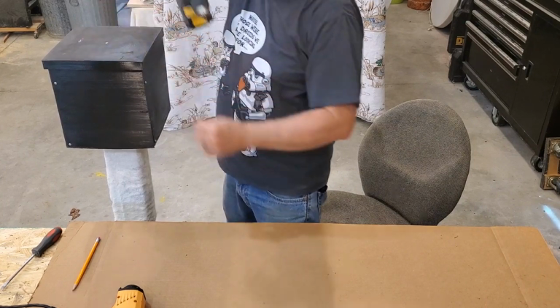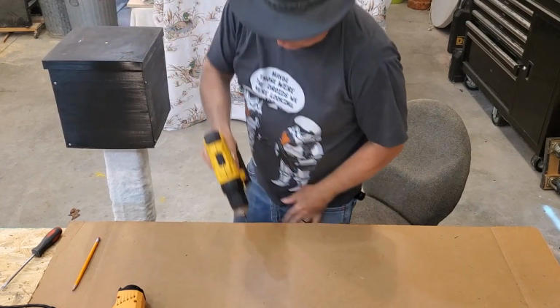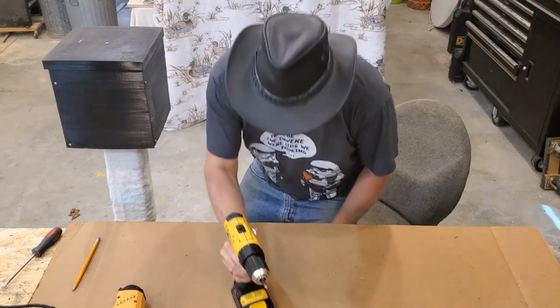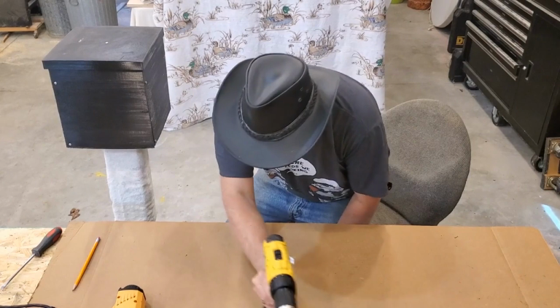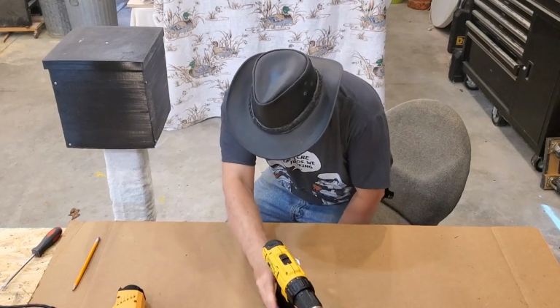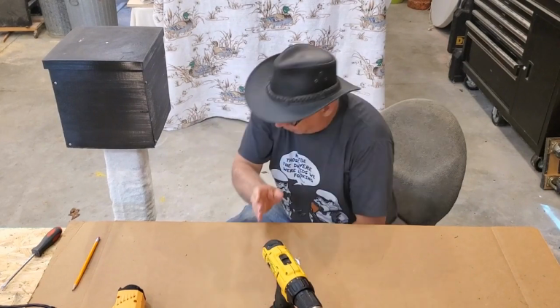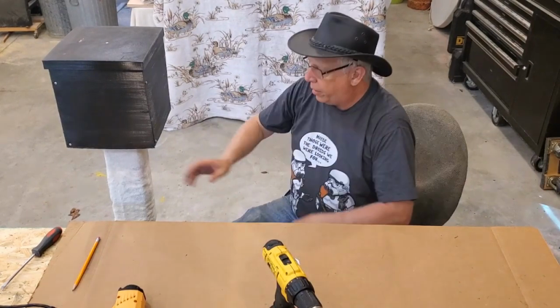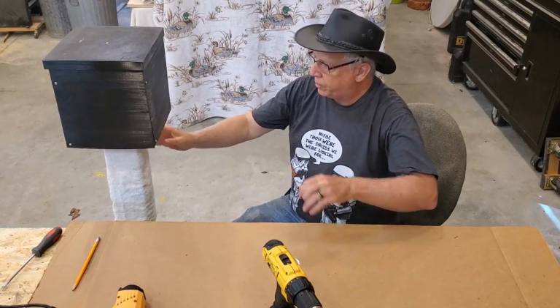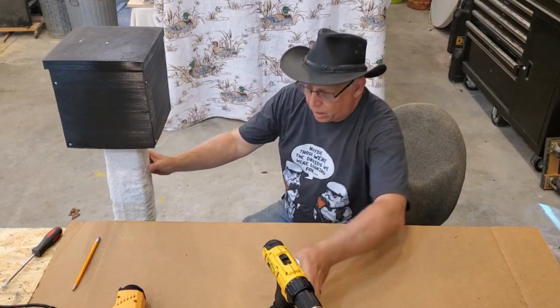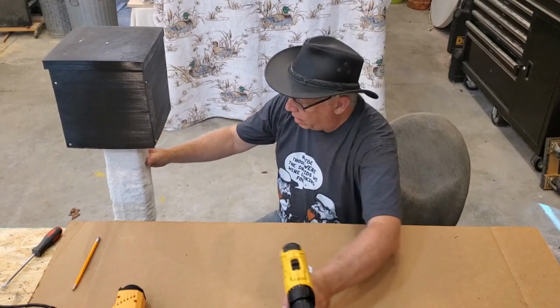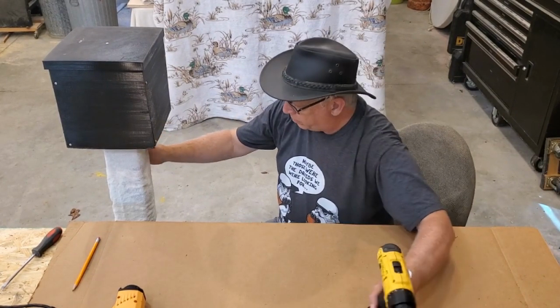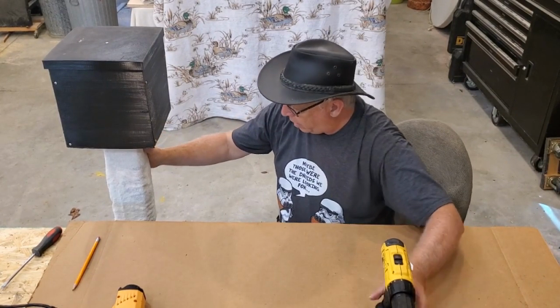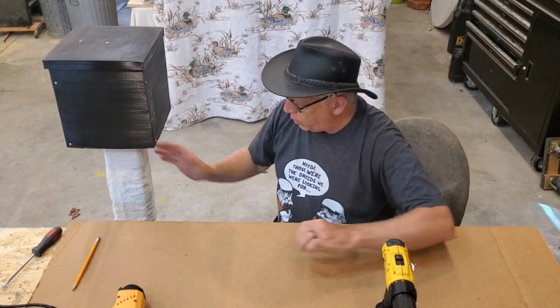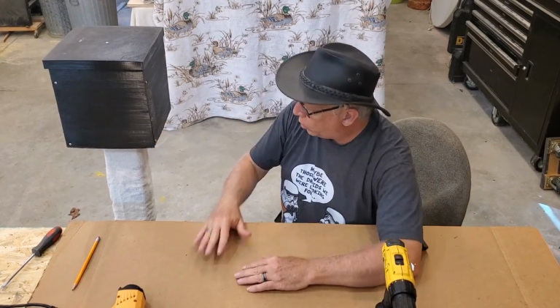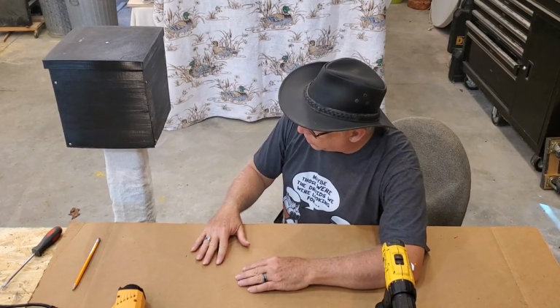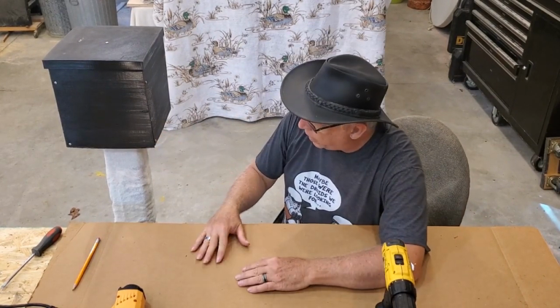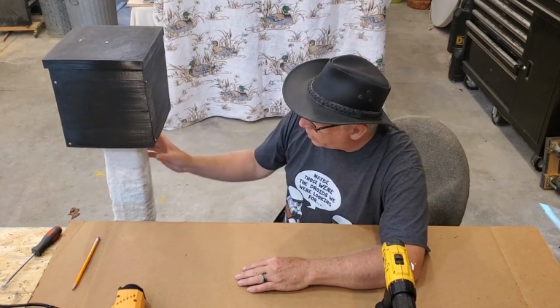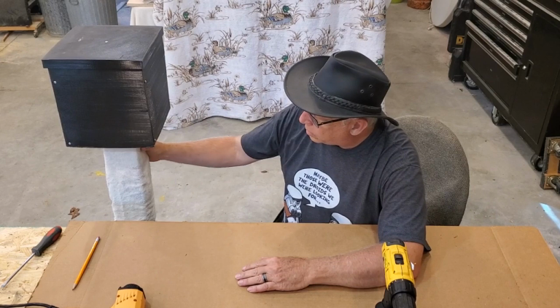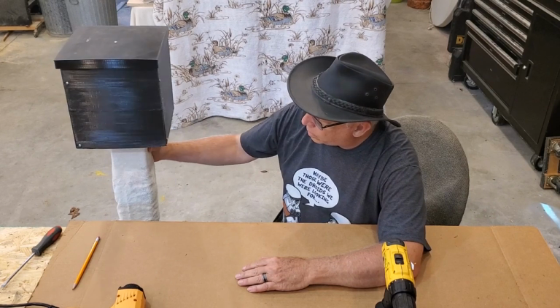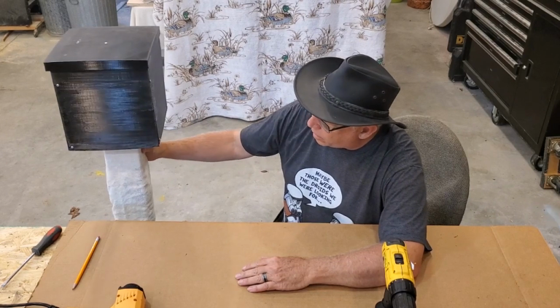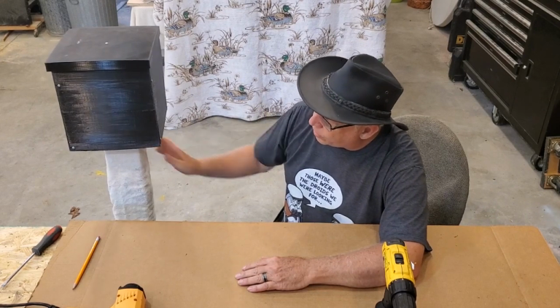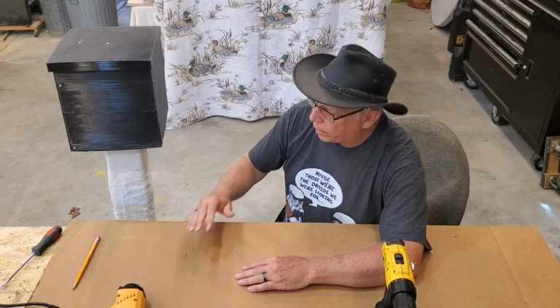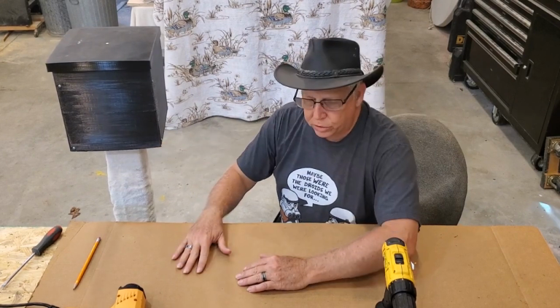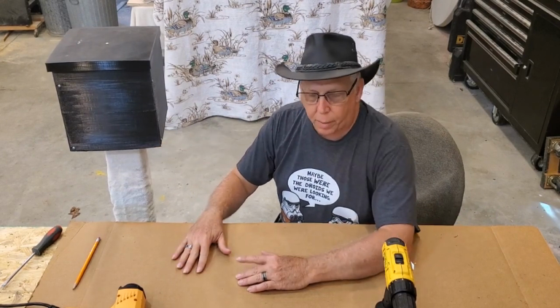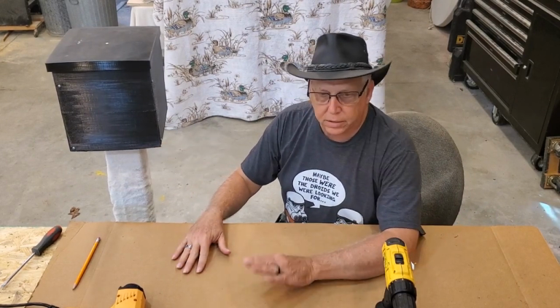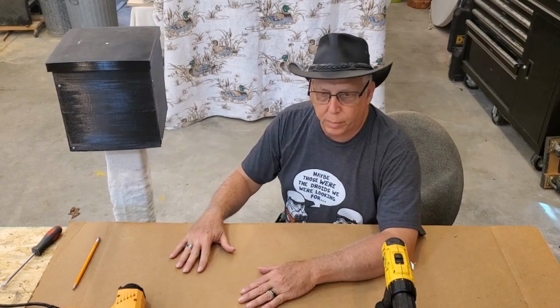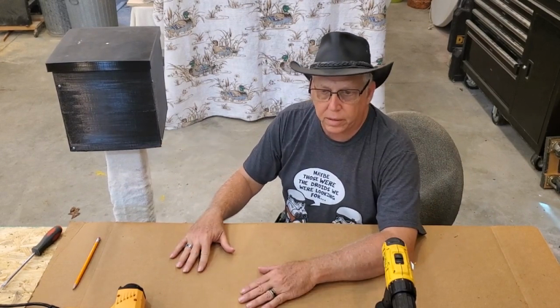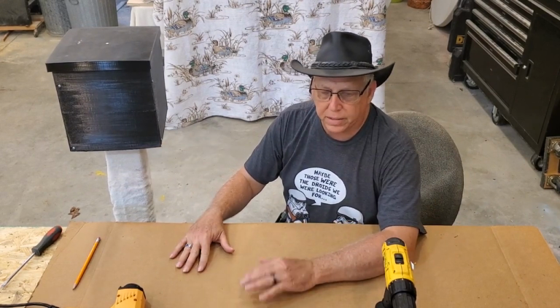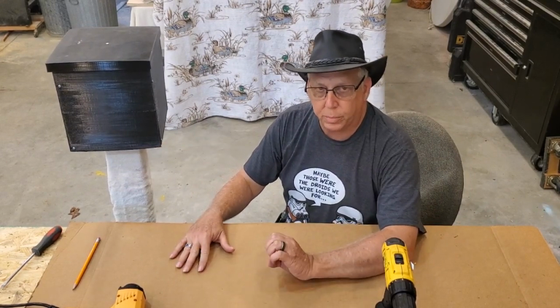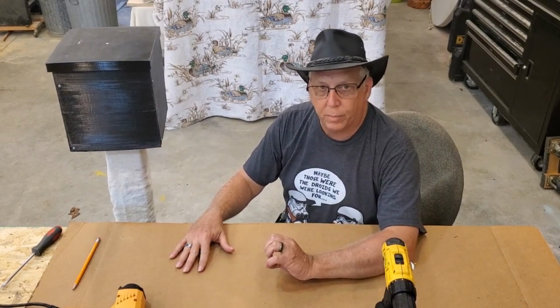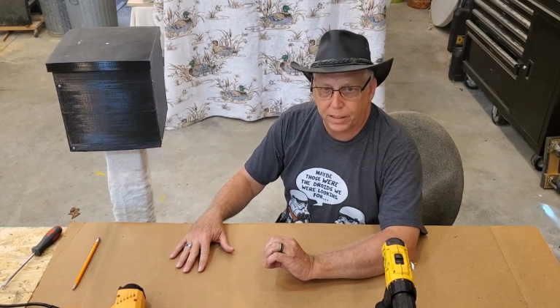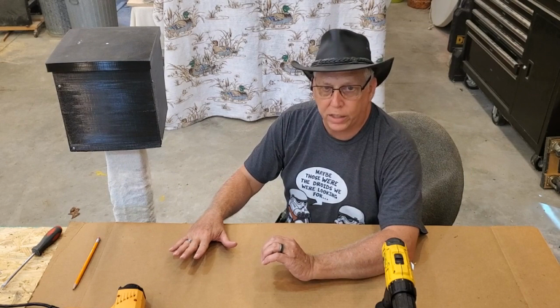And it's ready to be put in the ground now. I hope you enjoyed watching this video, and if you have any questions or comments, leave them in the comment section below. Thanks for watching.